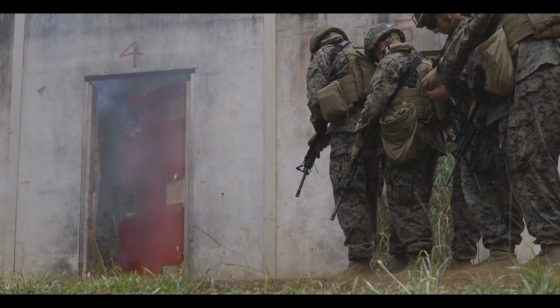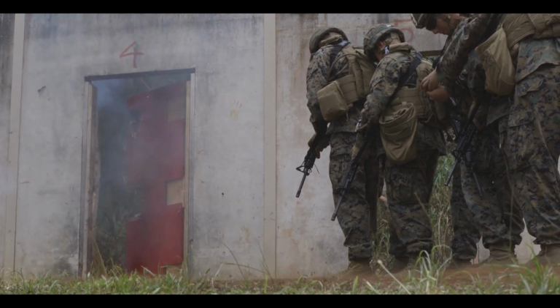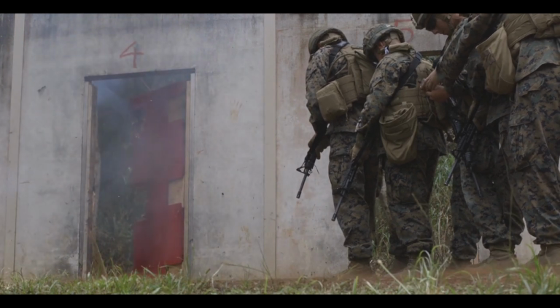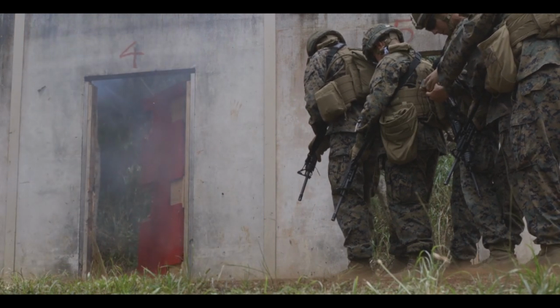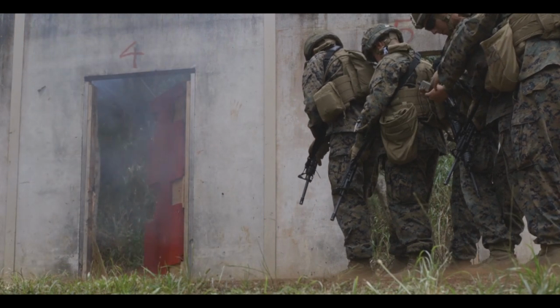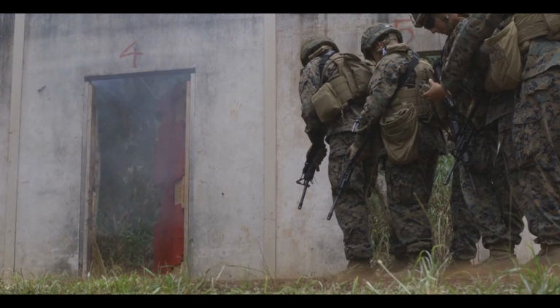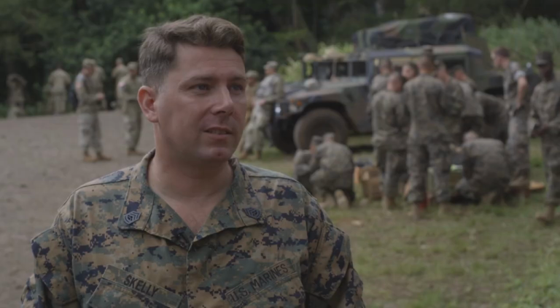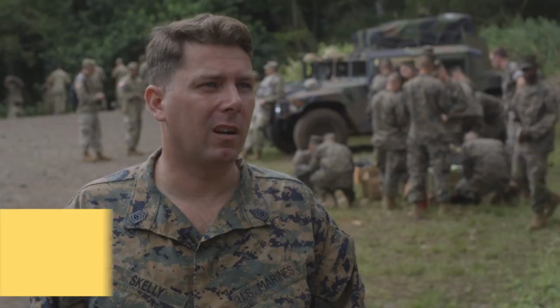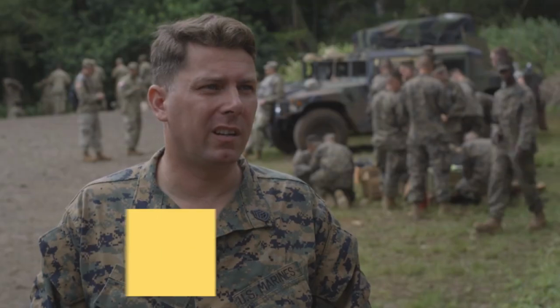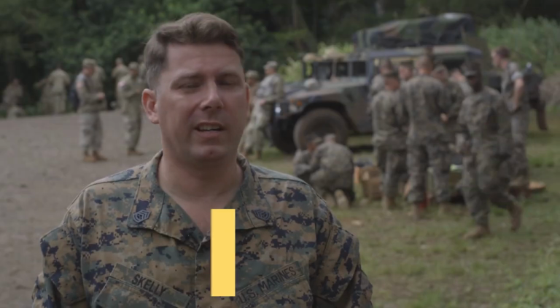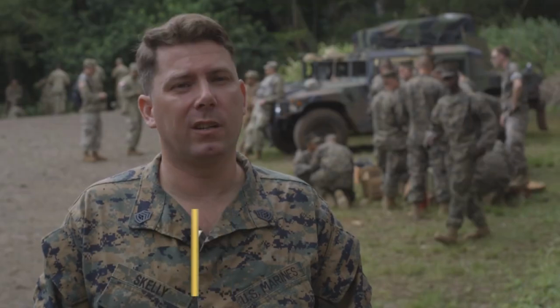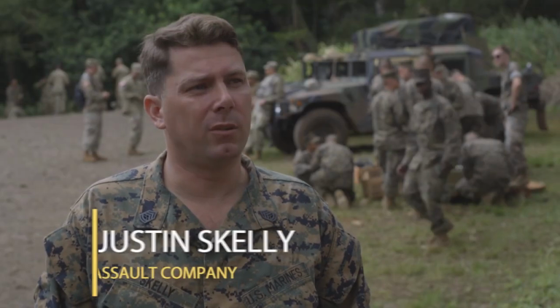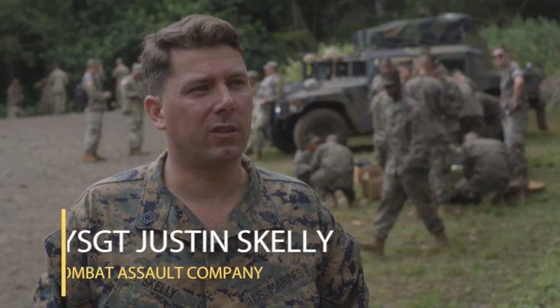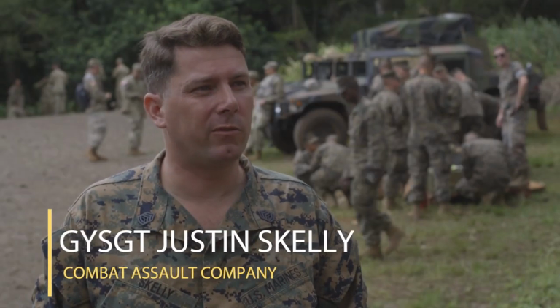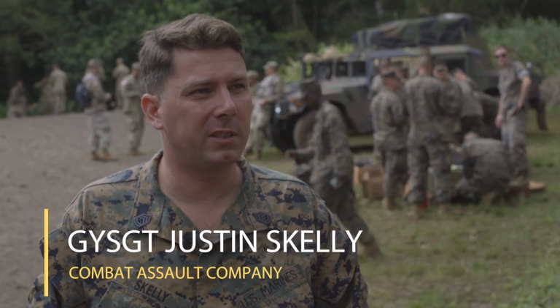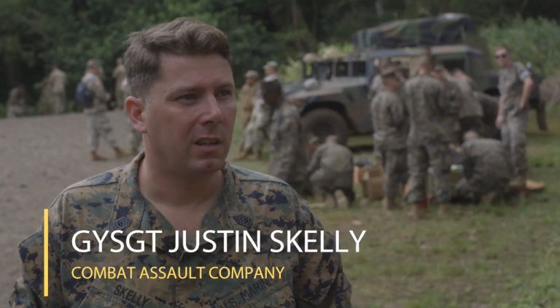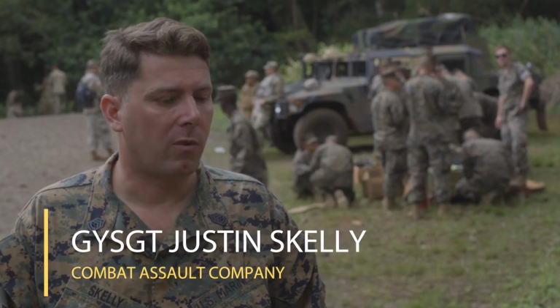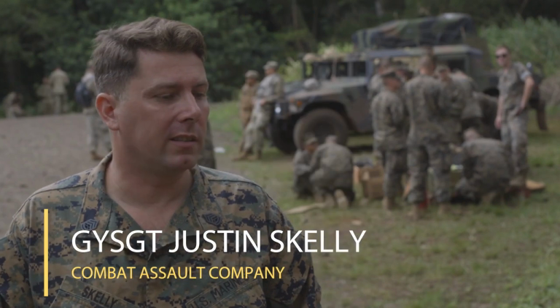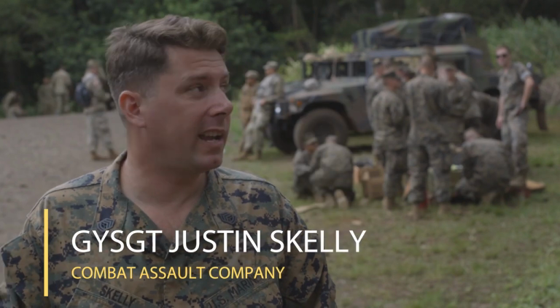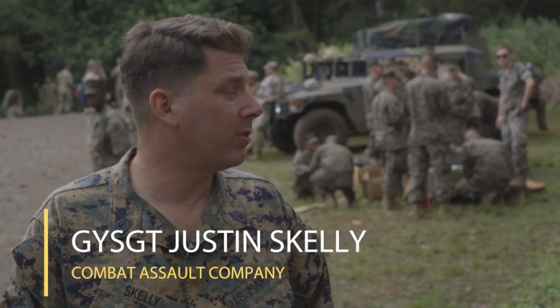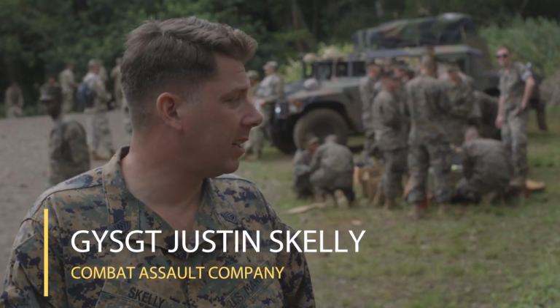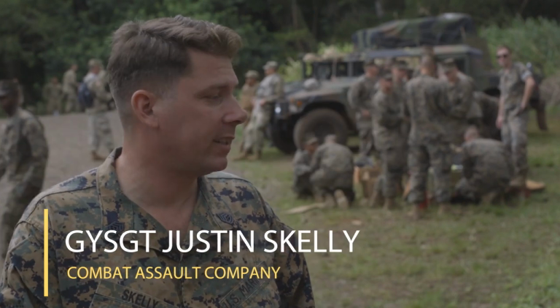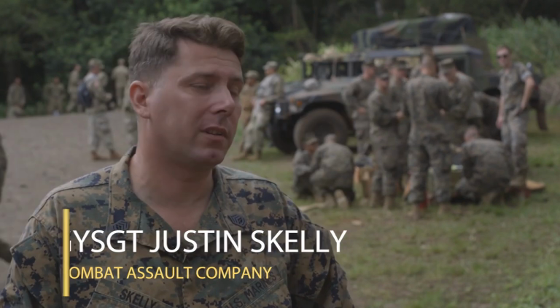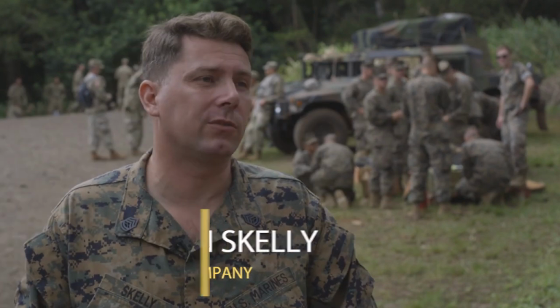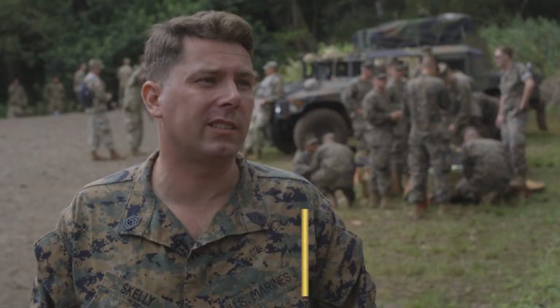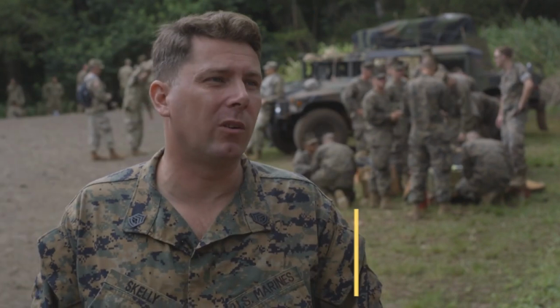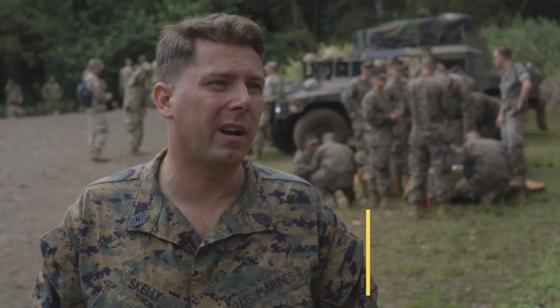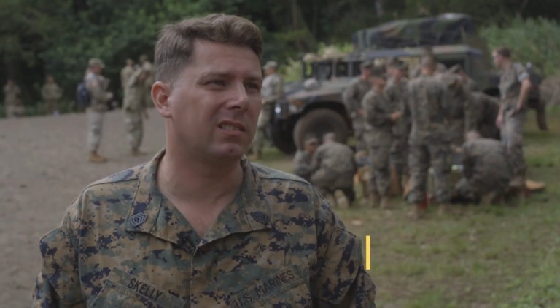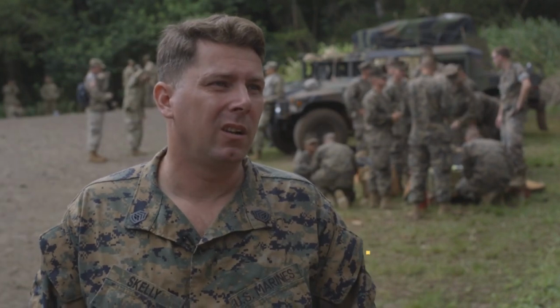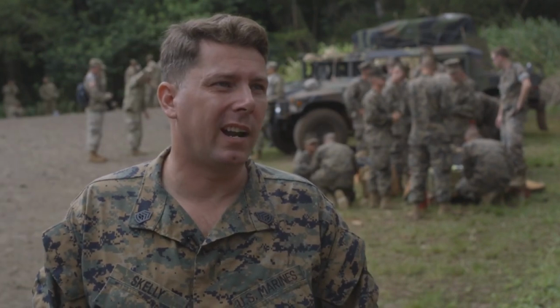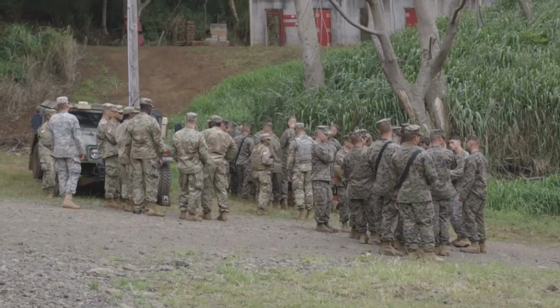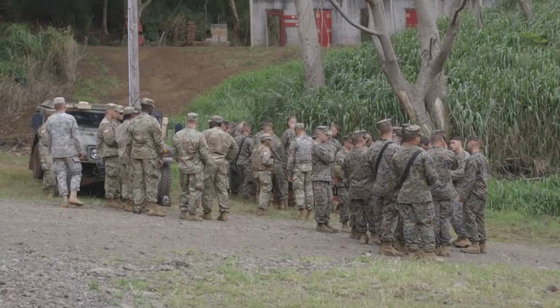My name is Gunner Sauron-Skelly. I'm with Combat Accel Company, engineer platoon with 3rd Marine Regiment. We're out here today doing a joint demolition range on Schofield Barracks with the United States Army.